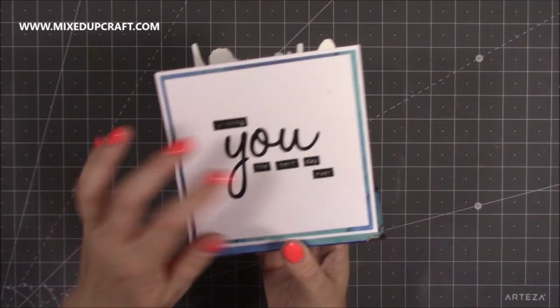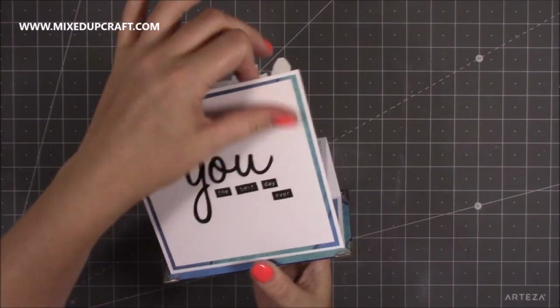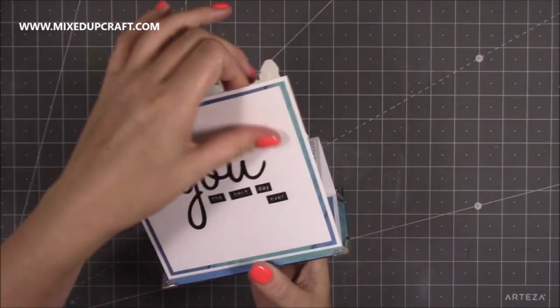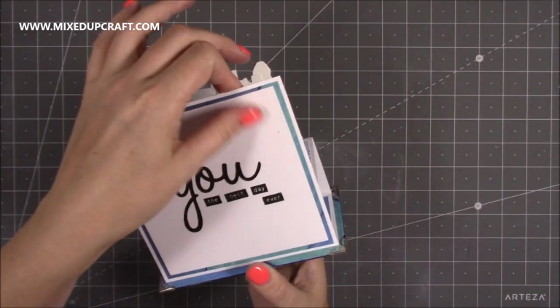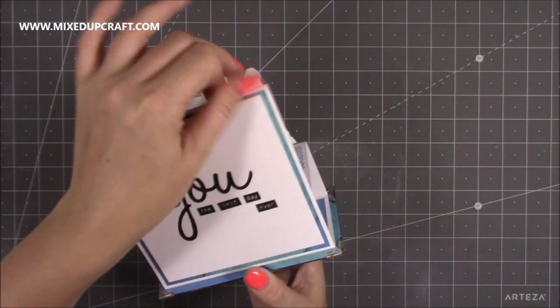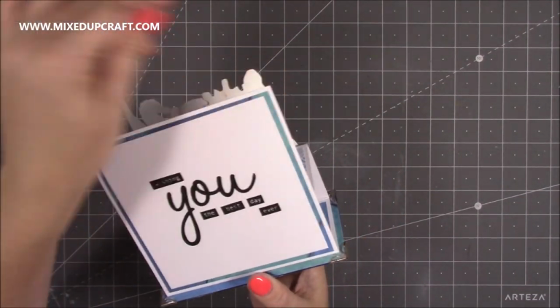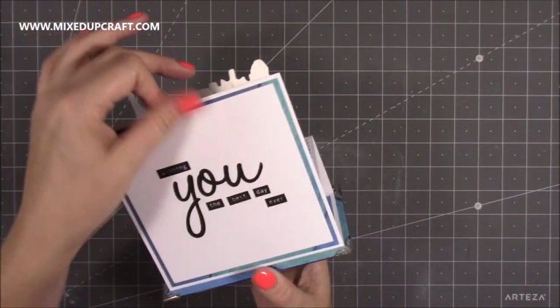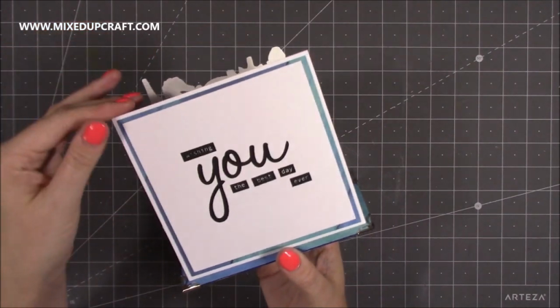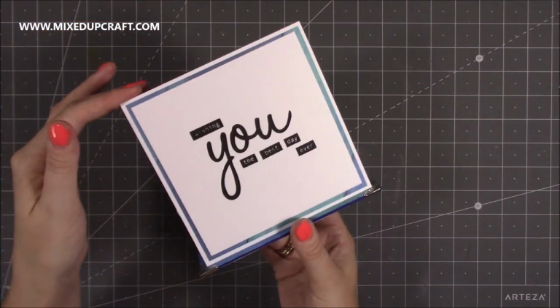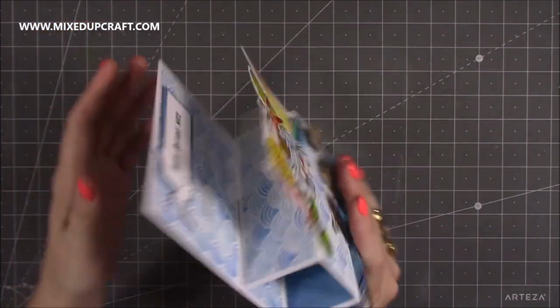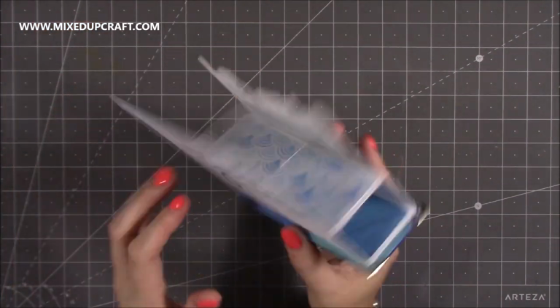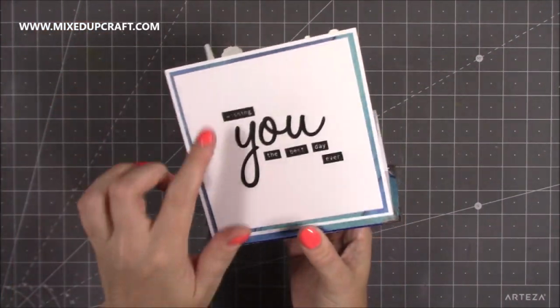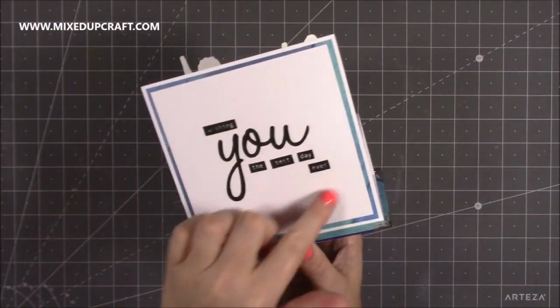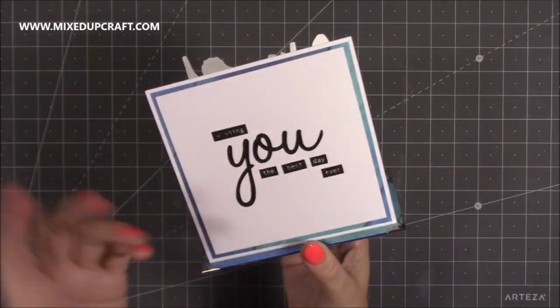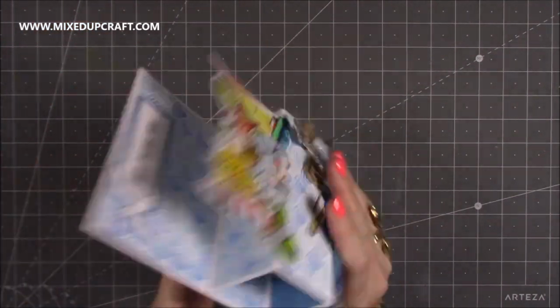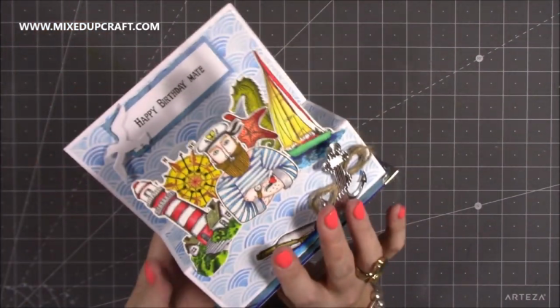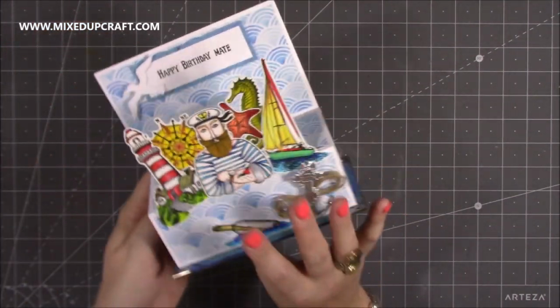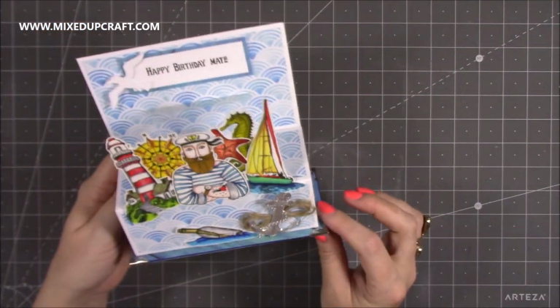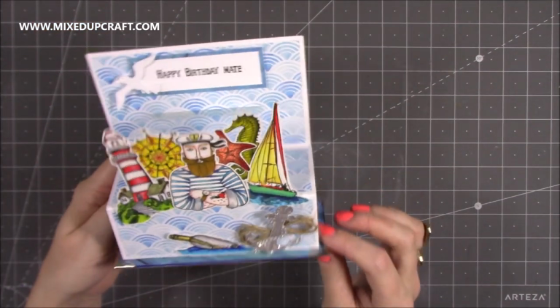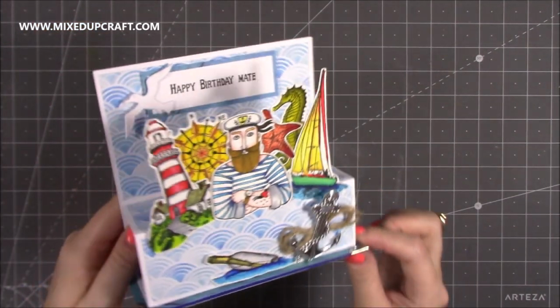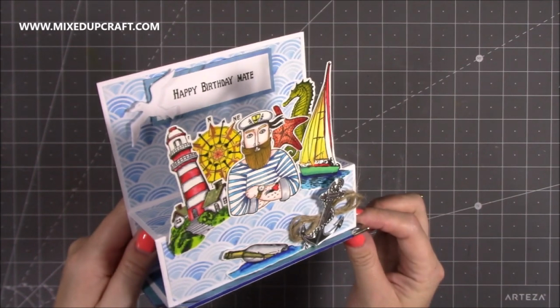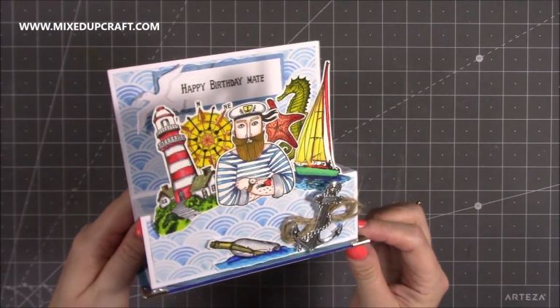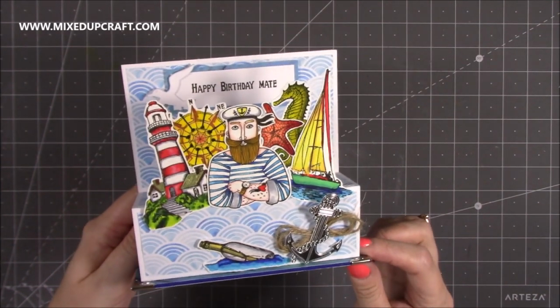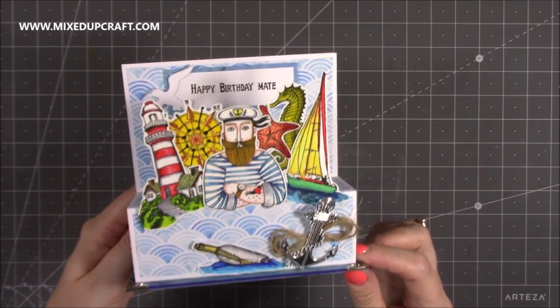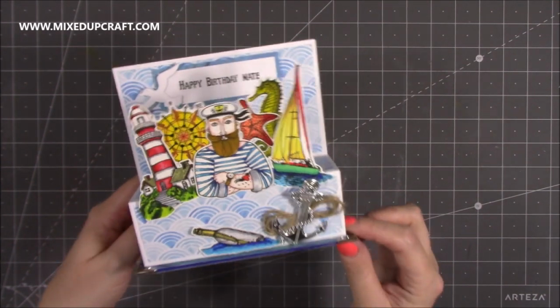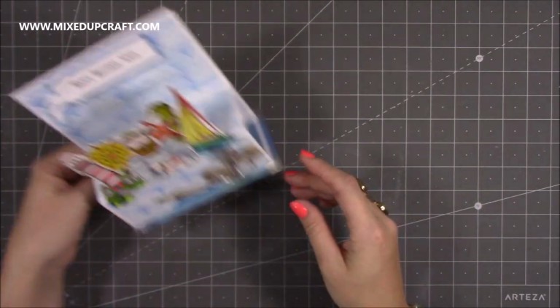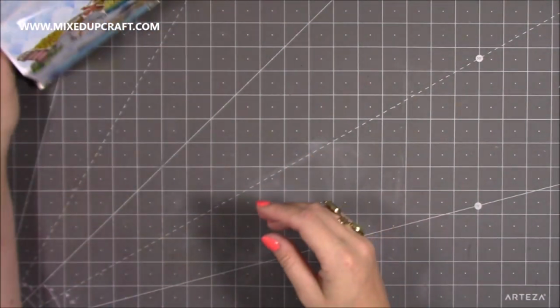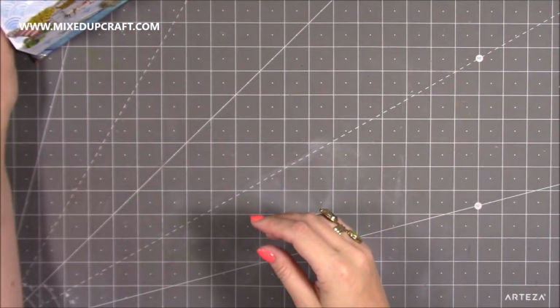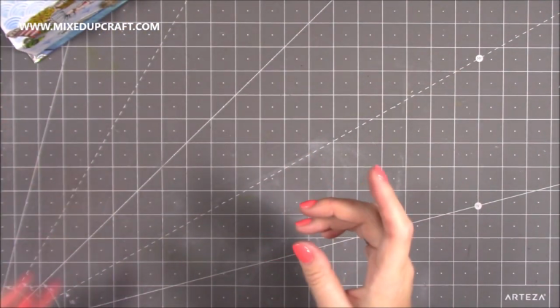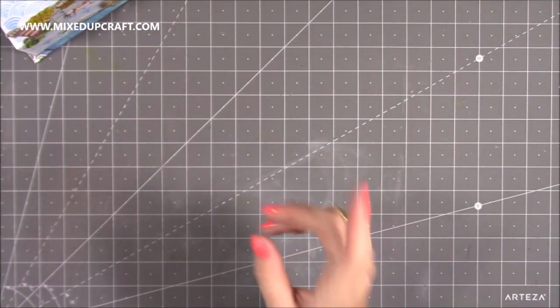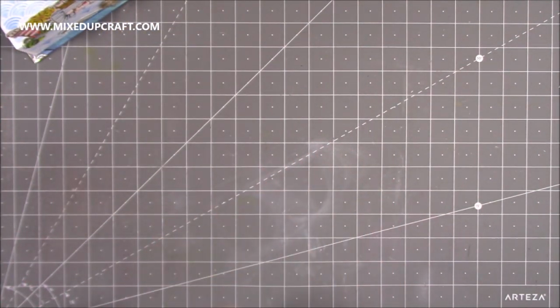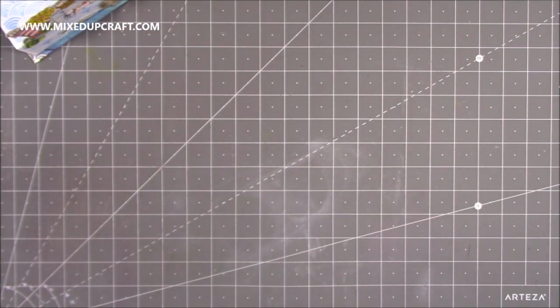On the back you have loads of space to write a message. That is quite big — you don't have to have it like that, but I think it looks really, really cute. So I hope you like it. Now I'm going to show you how to quickly make the envelope.